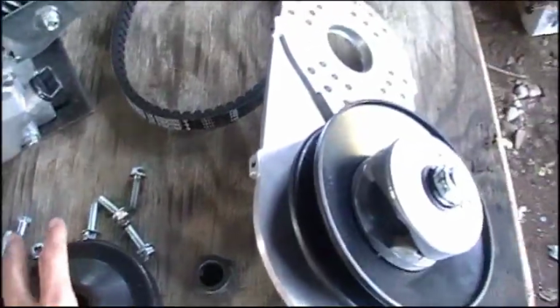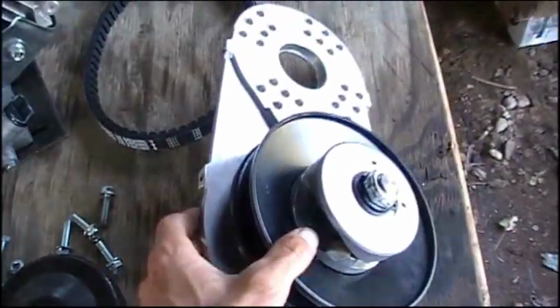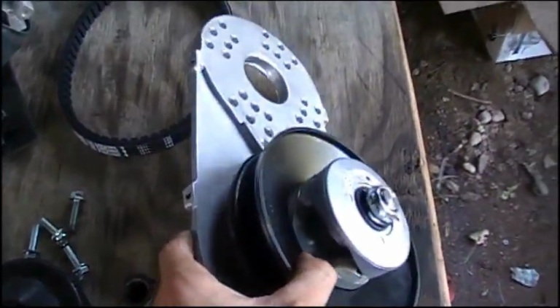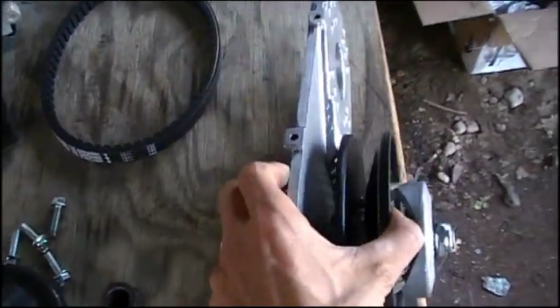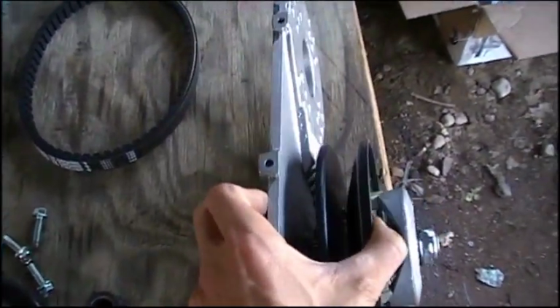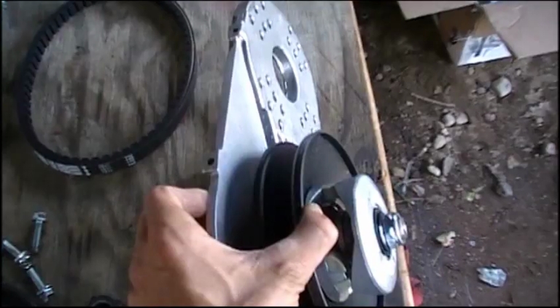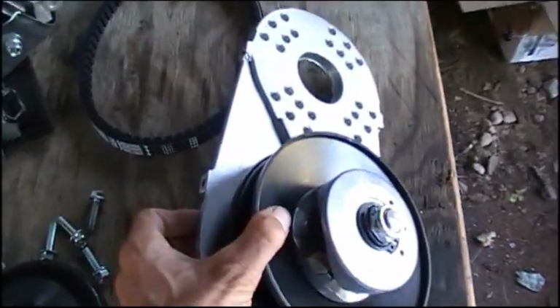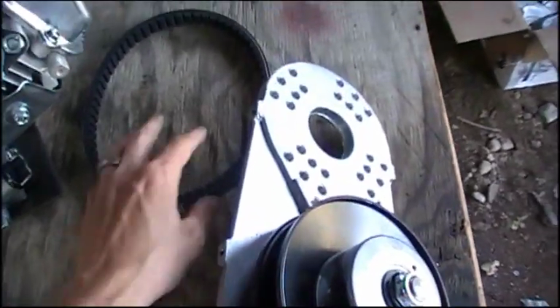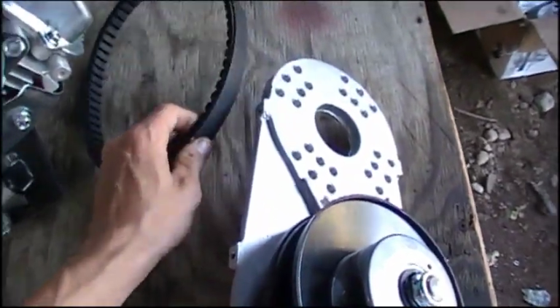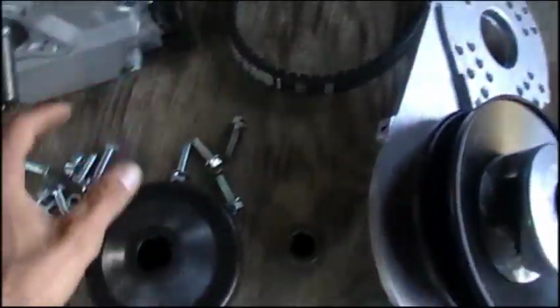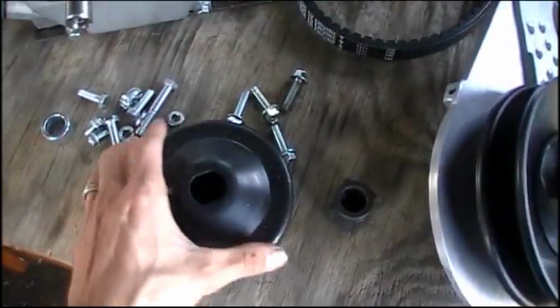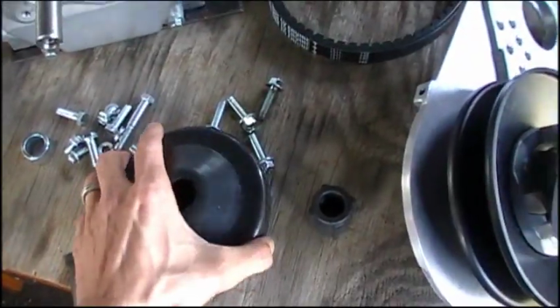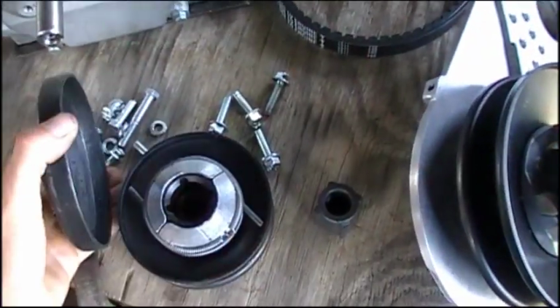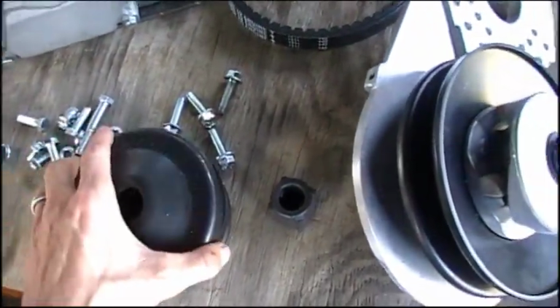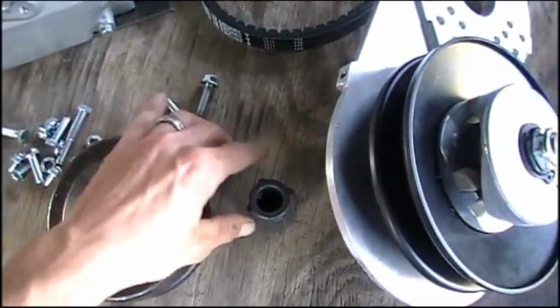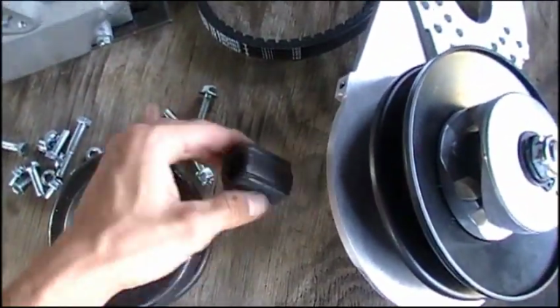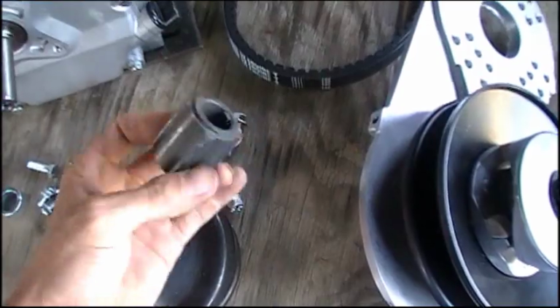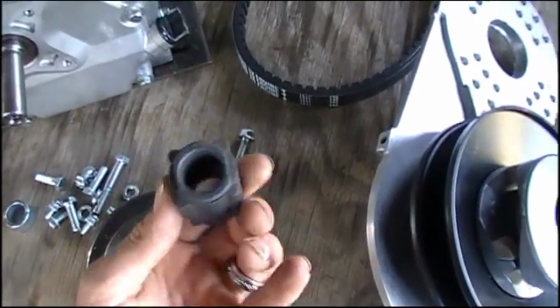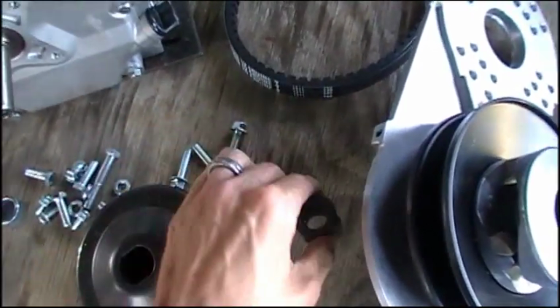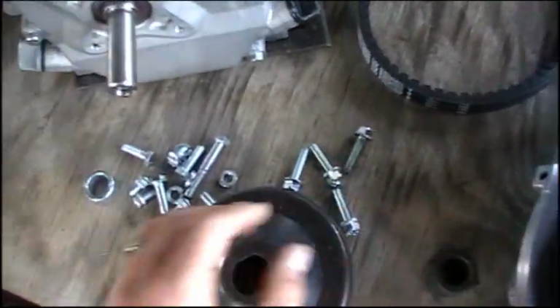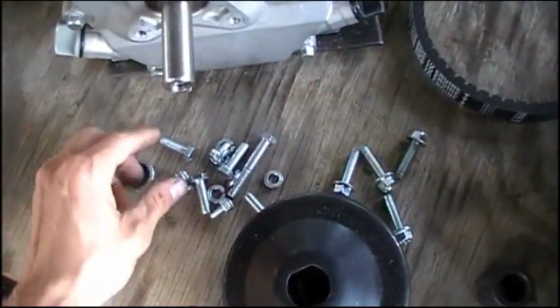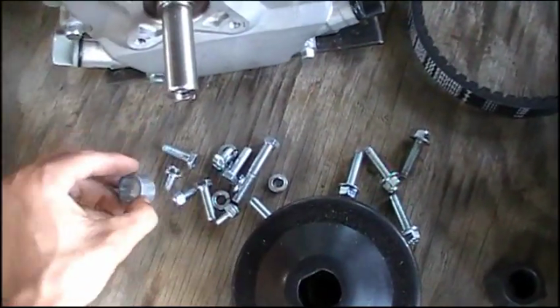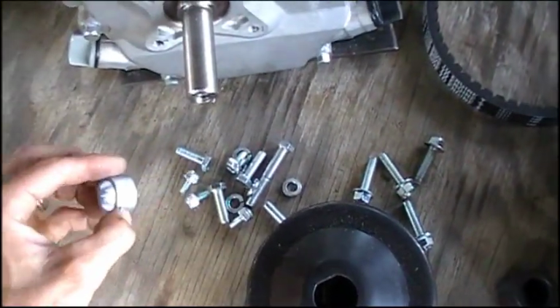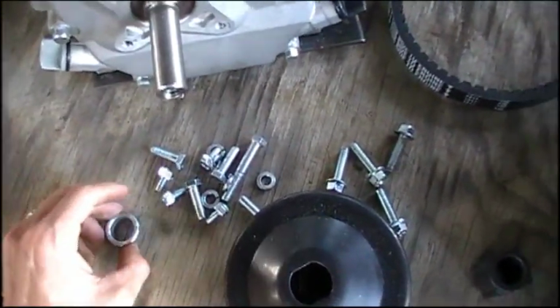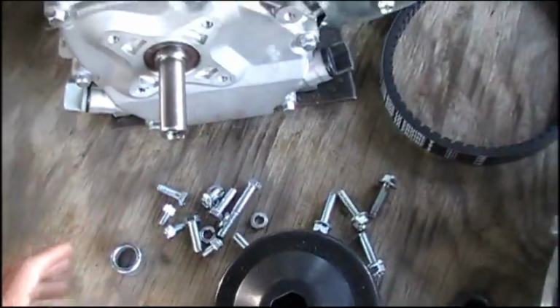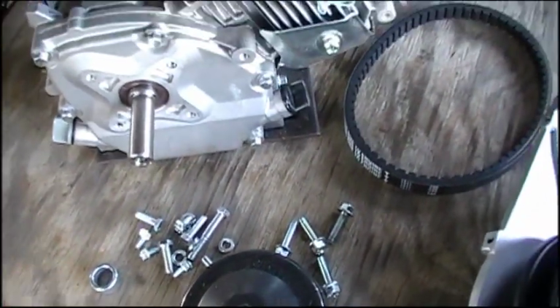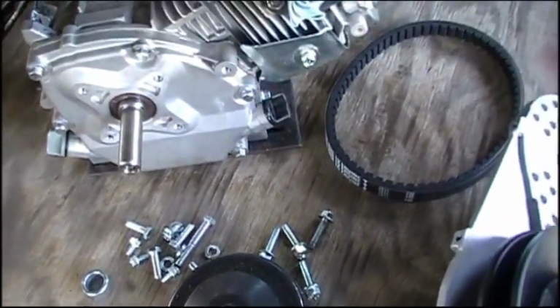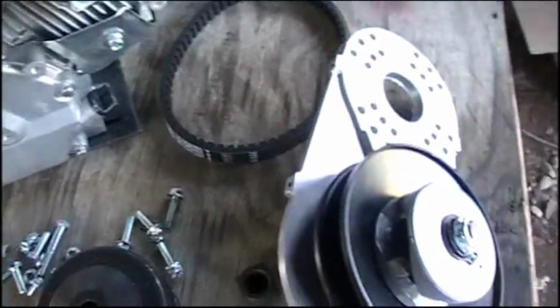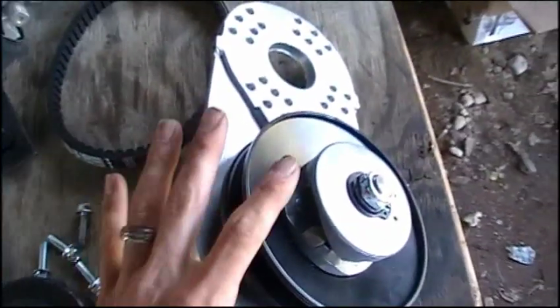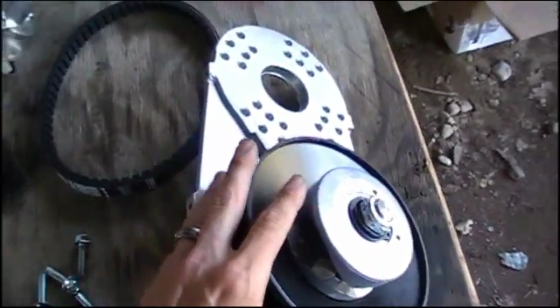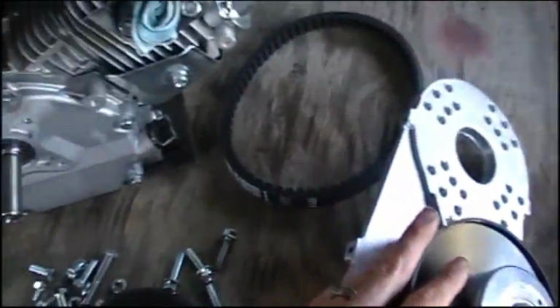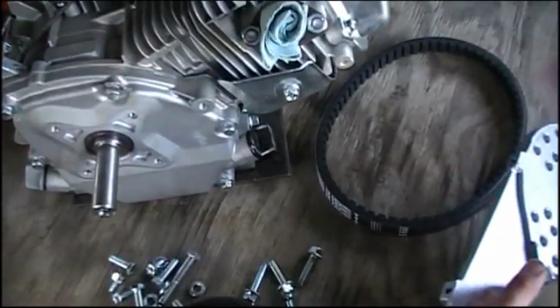You can see we've got the main components: the backing plate, the drift, the driven pulley, the belt, and the driver pulley with the little chat spacer things. But what we basically got to do is mount this backing plate on first.